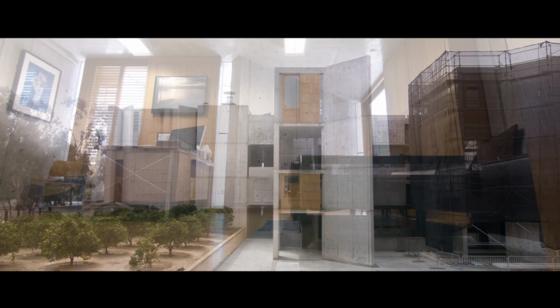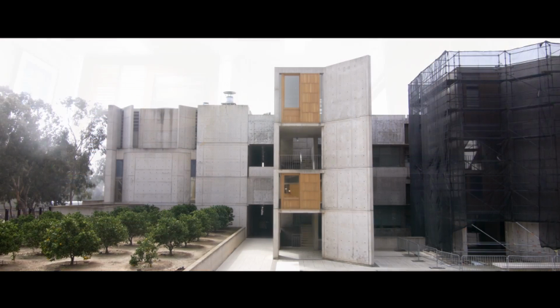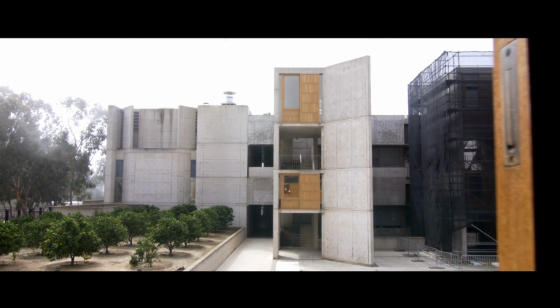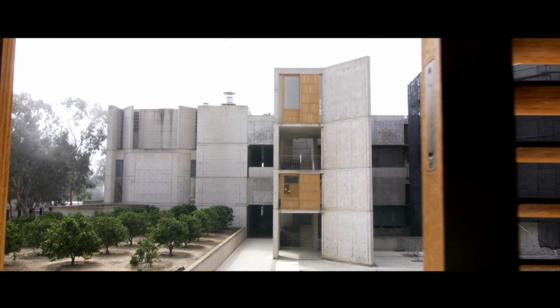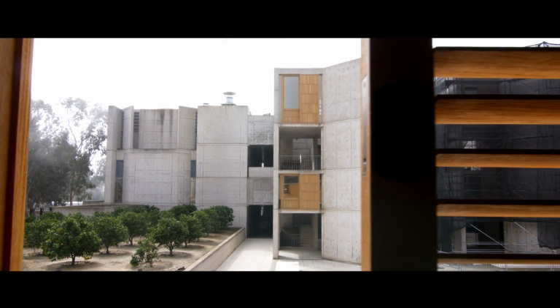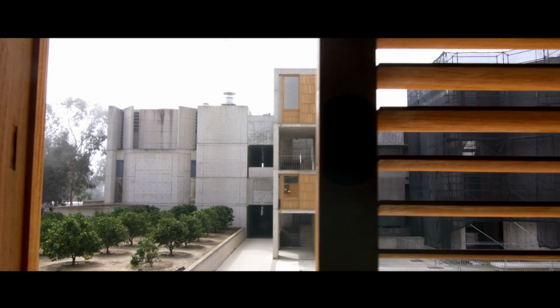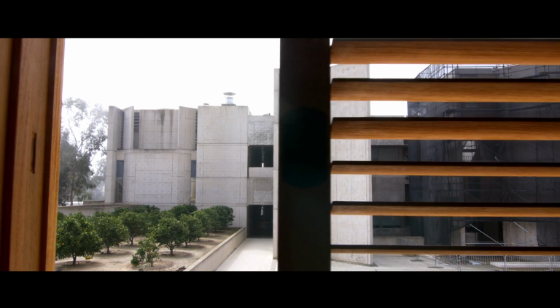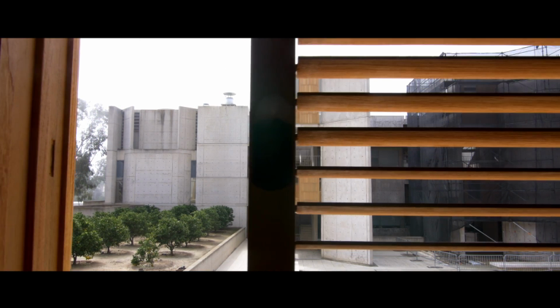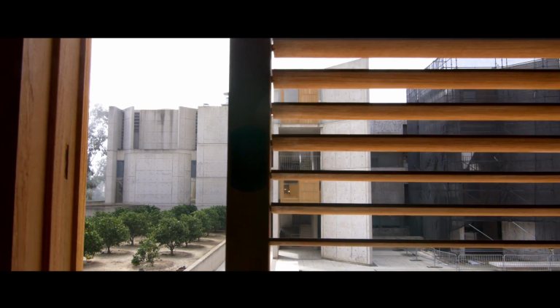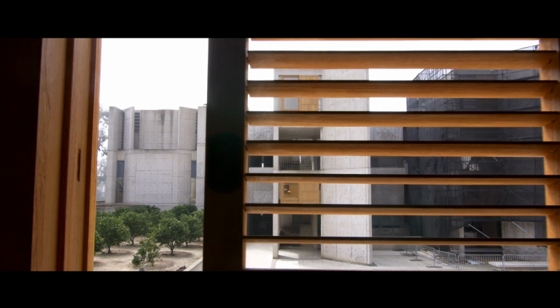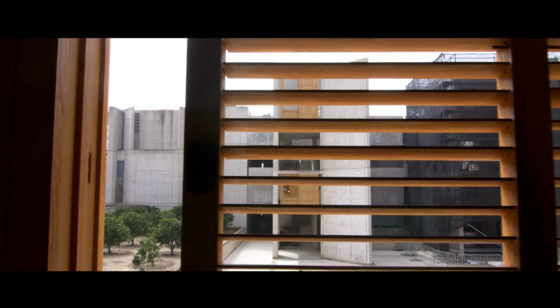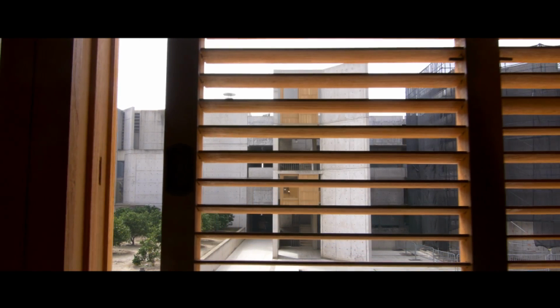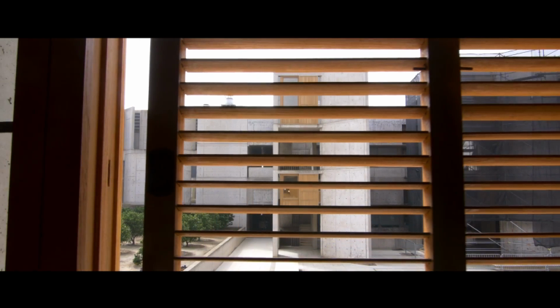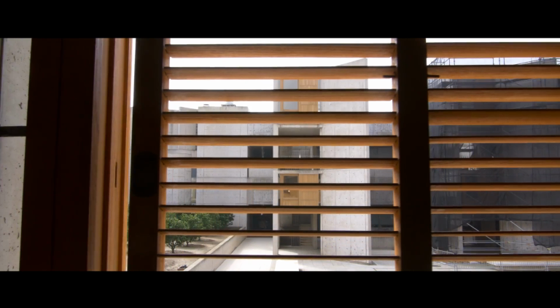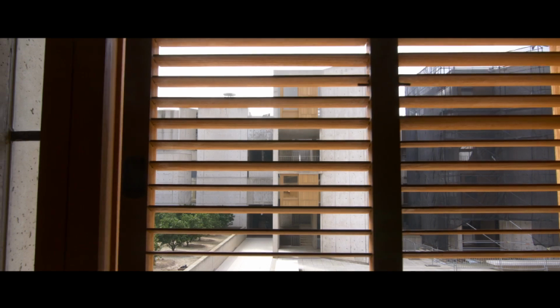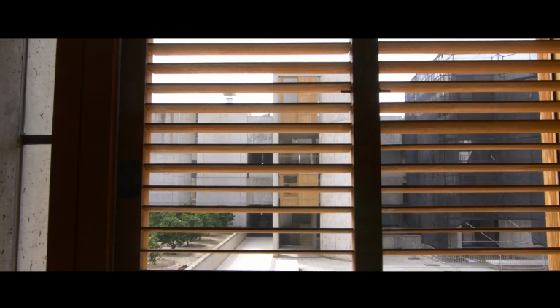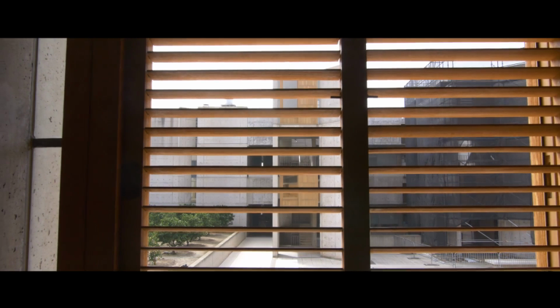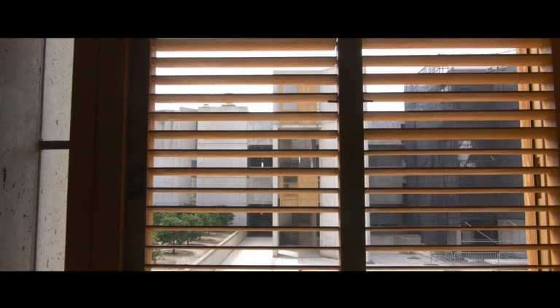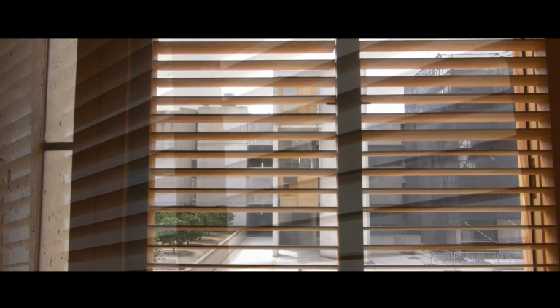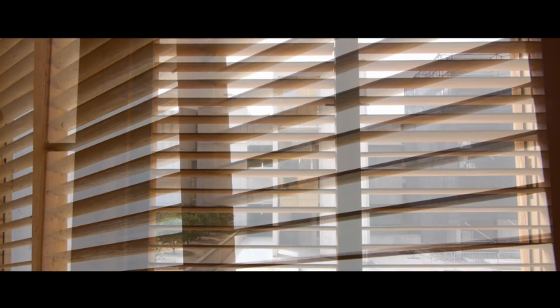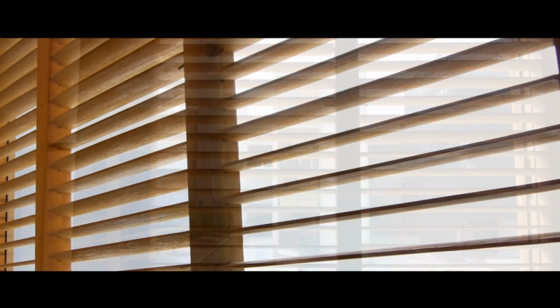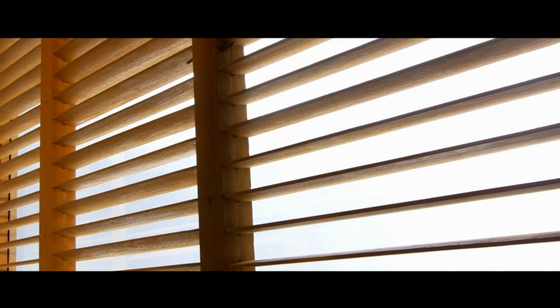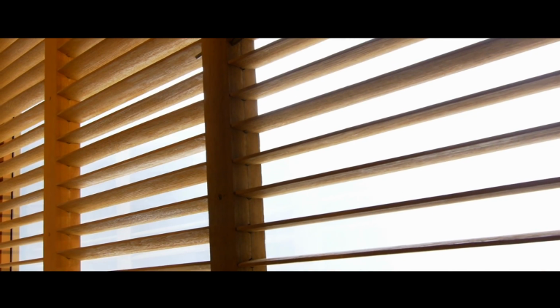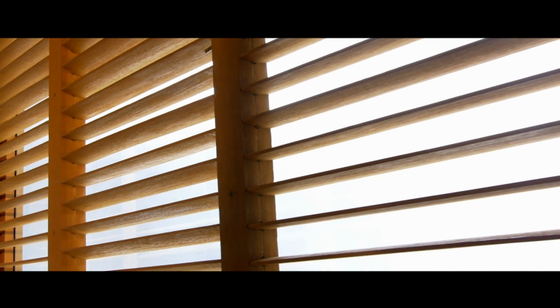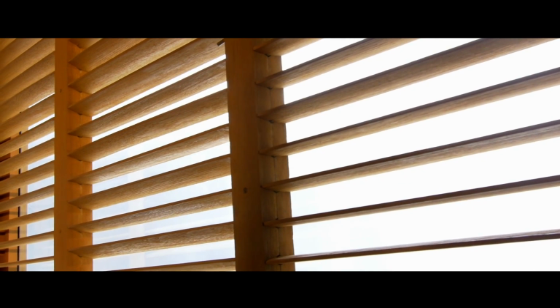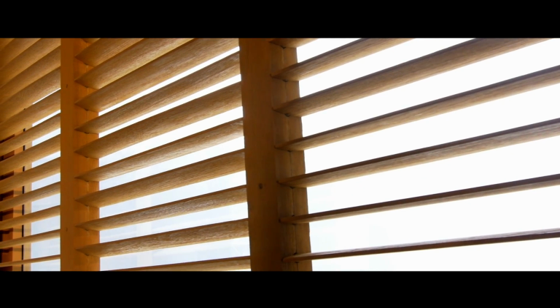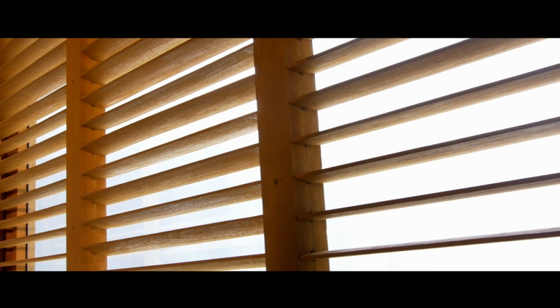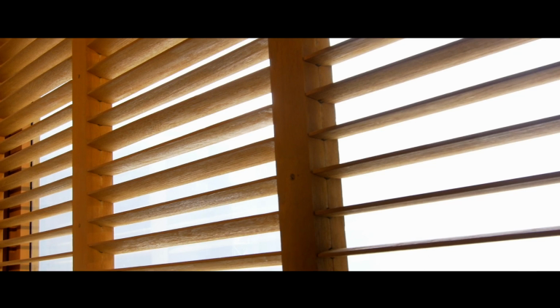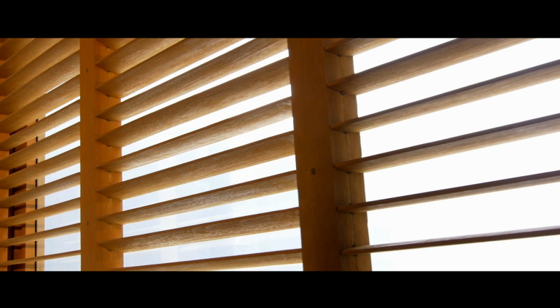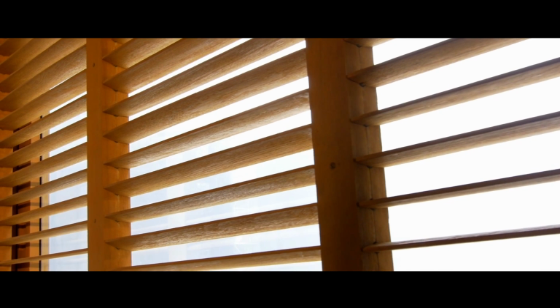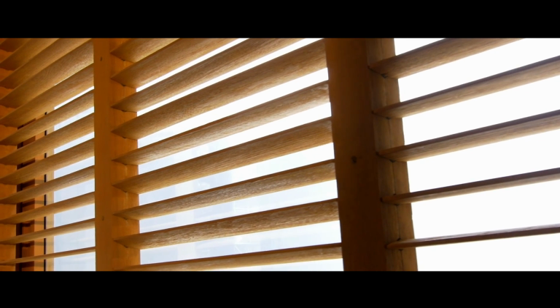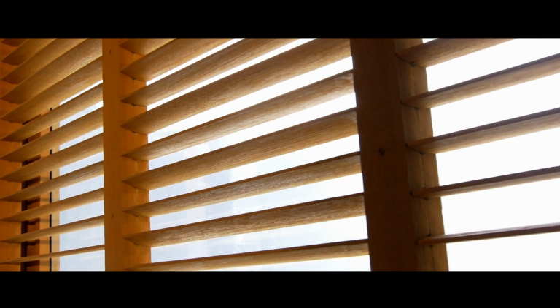Custom teak windows slide open to capture the prevailing breezes and allow for natural ventilation. Sunlight is controlled through teak louvered shutters custom designed by Lucan.